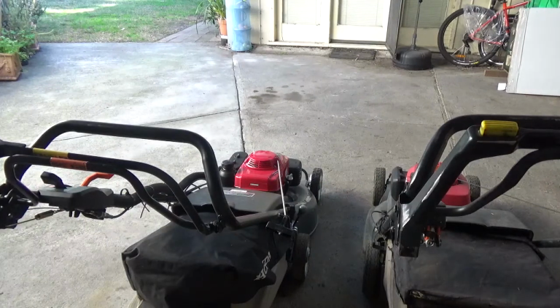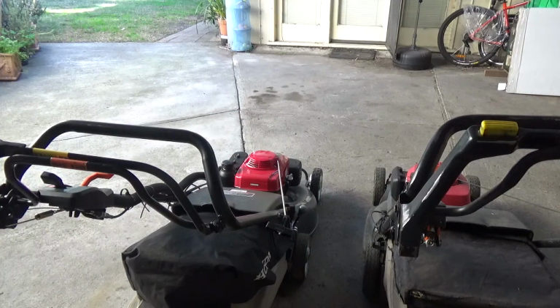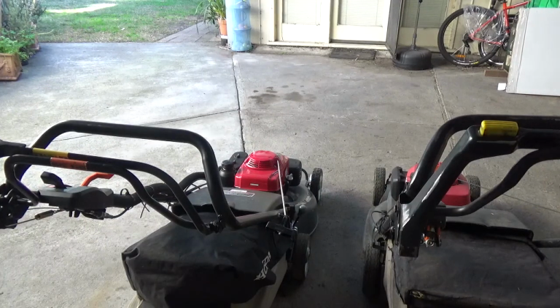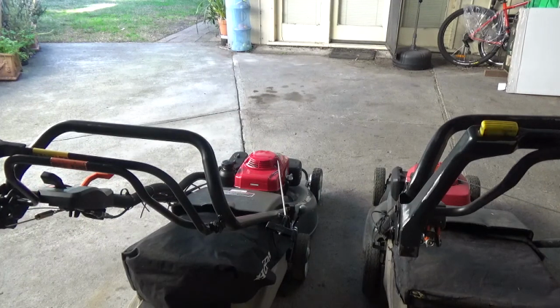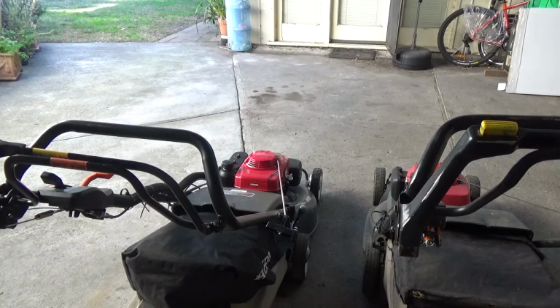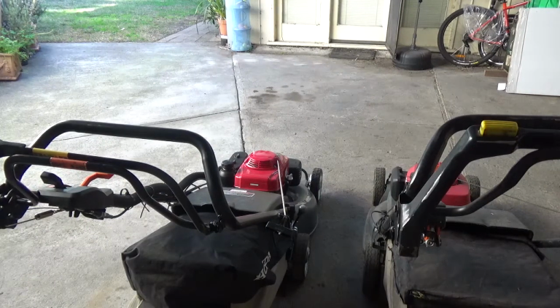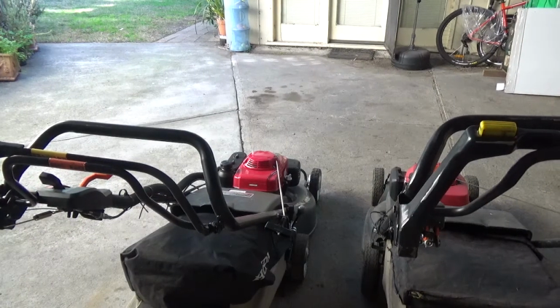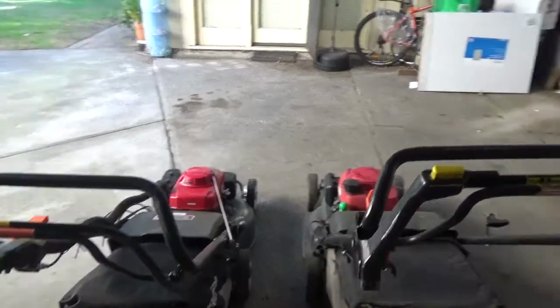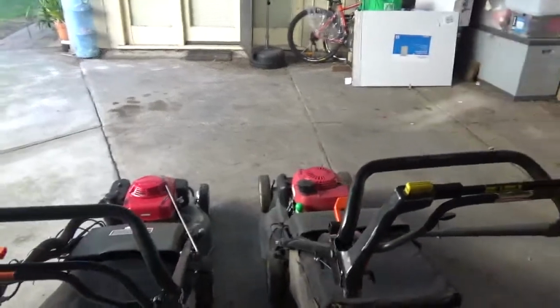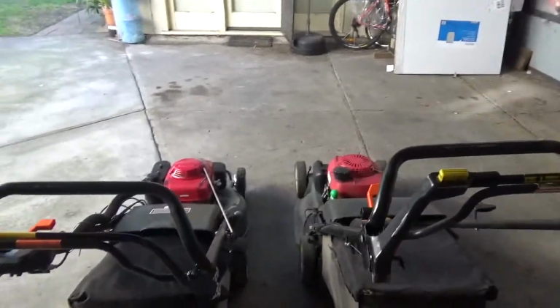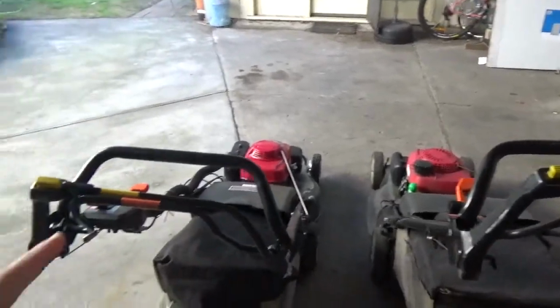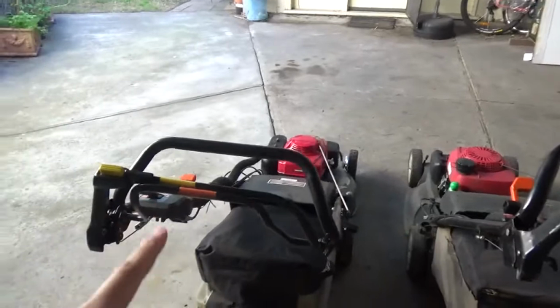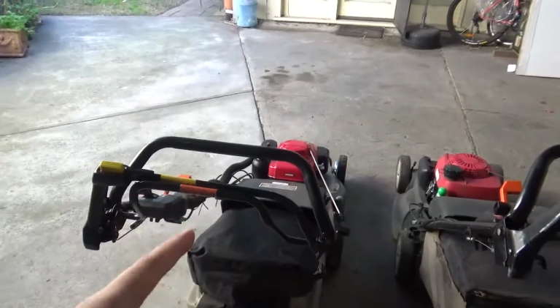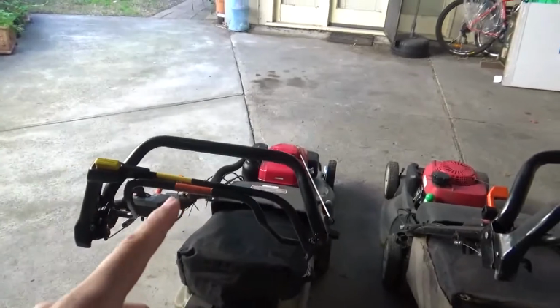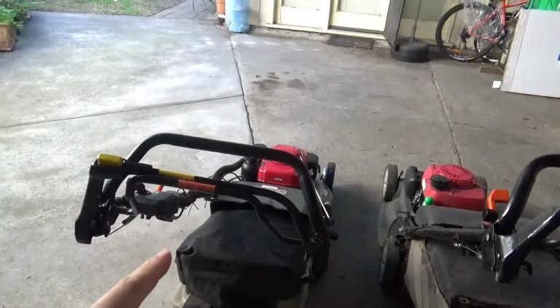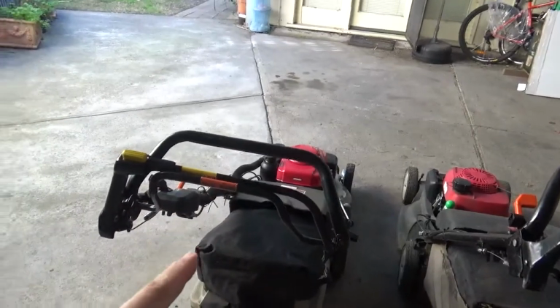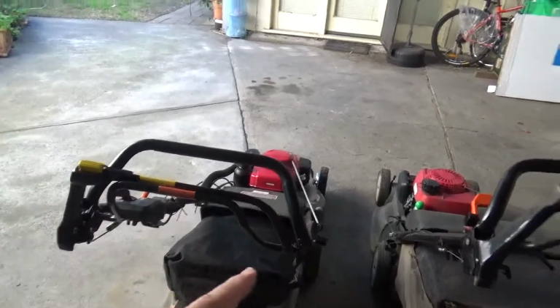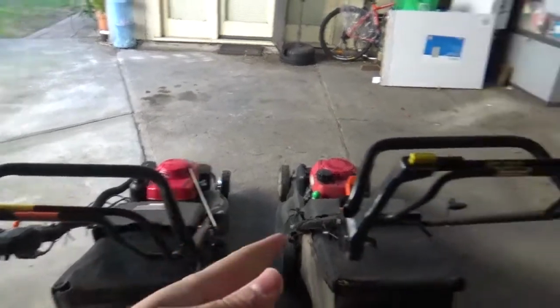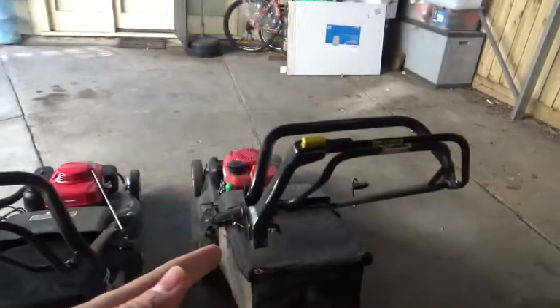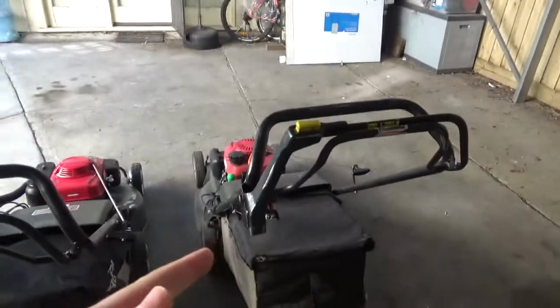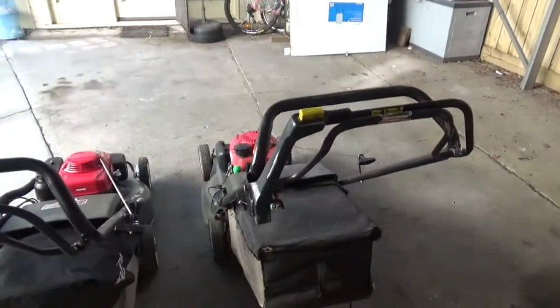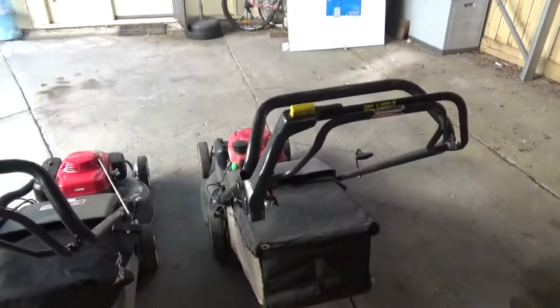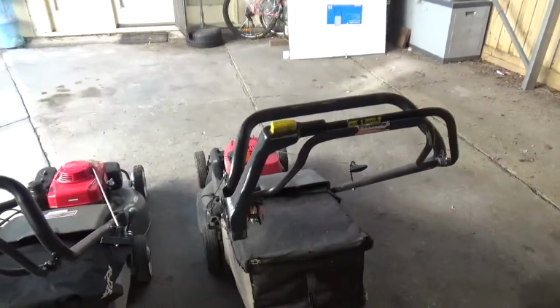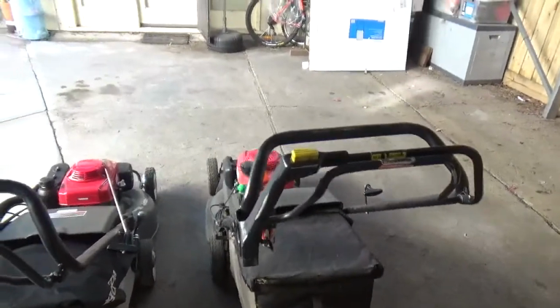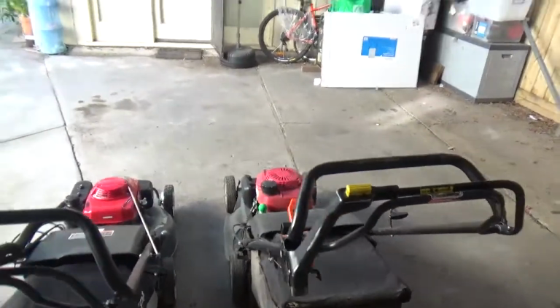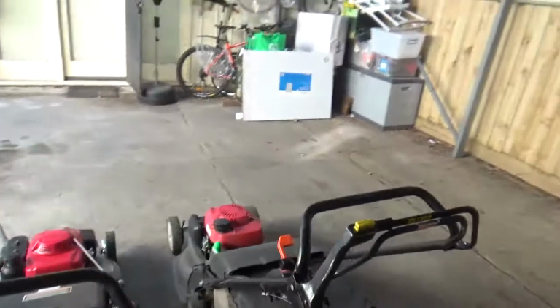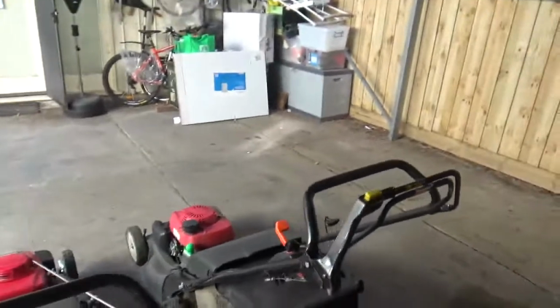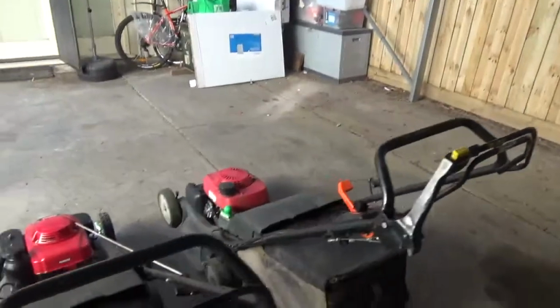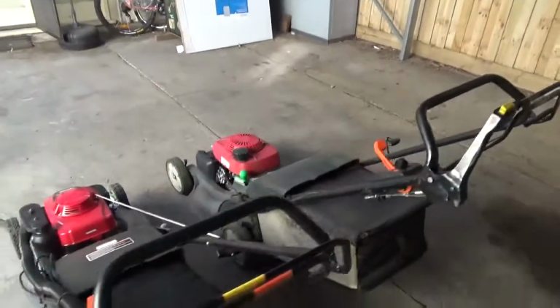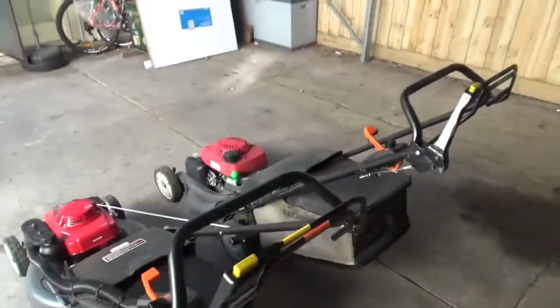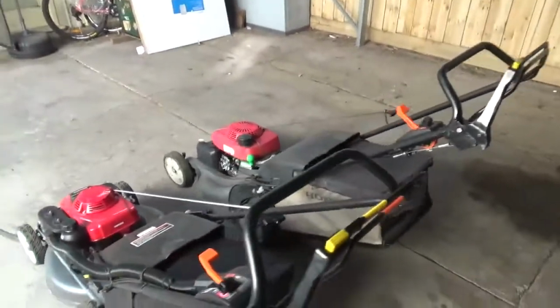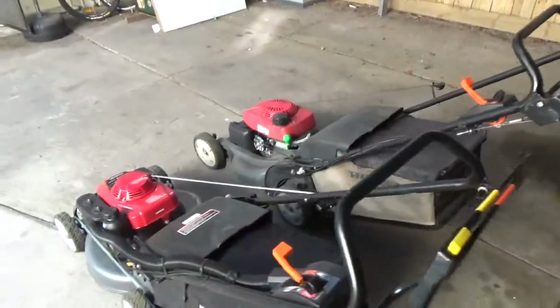That's the pros and cons of each one. You can tell this one's definitely a lot more commercial grade, and the HRX is not so much.